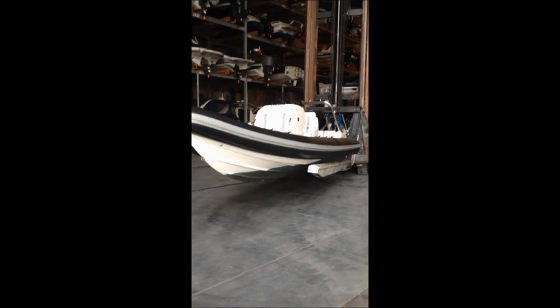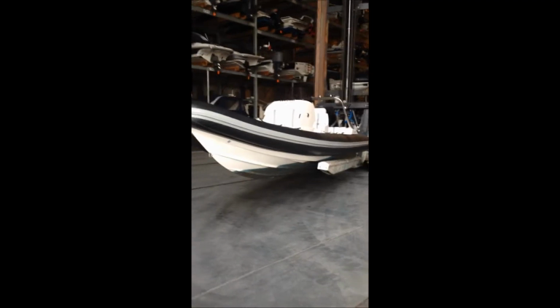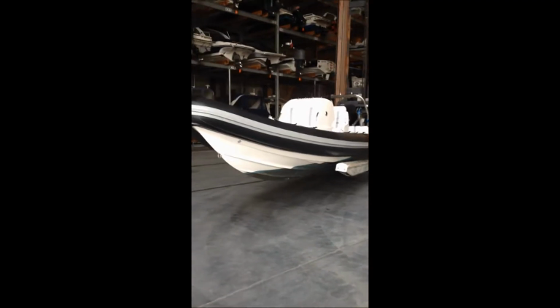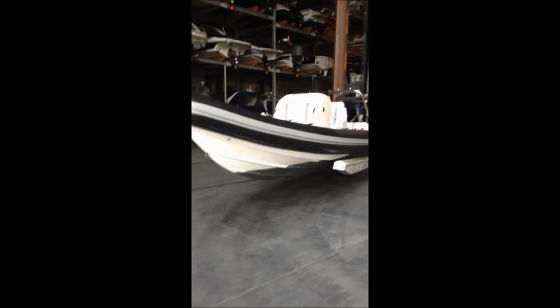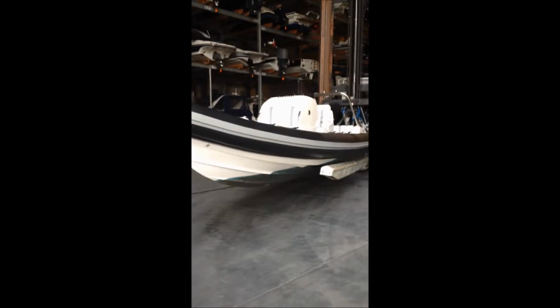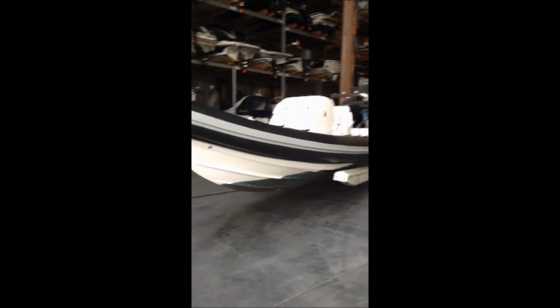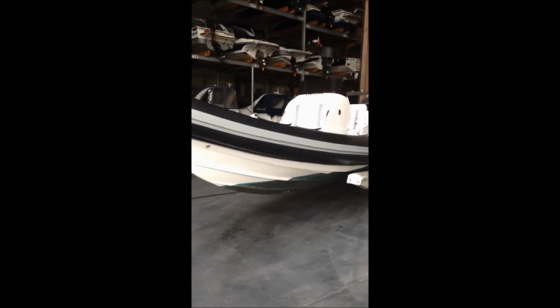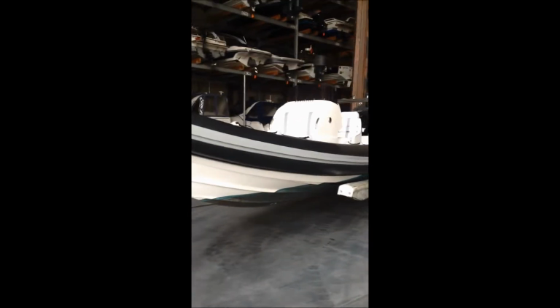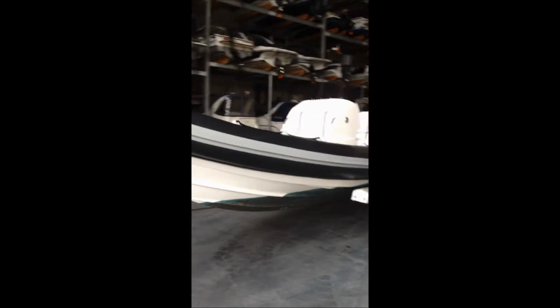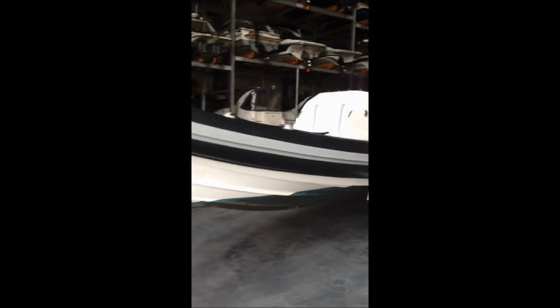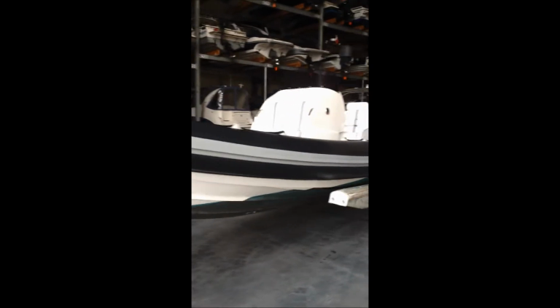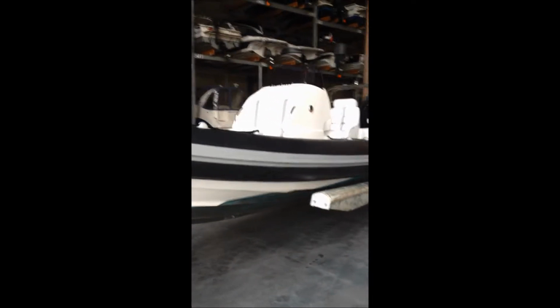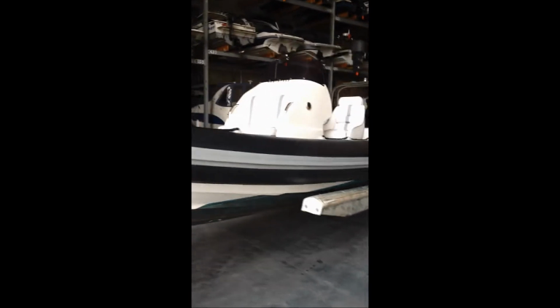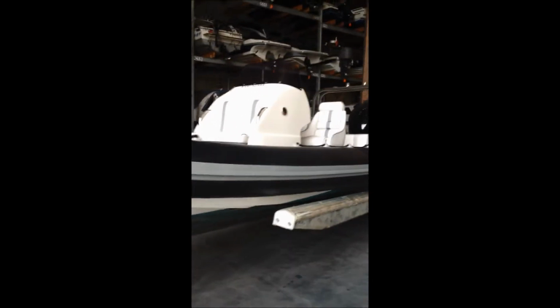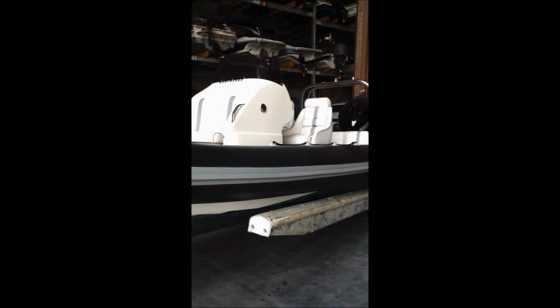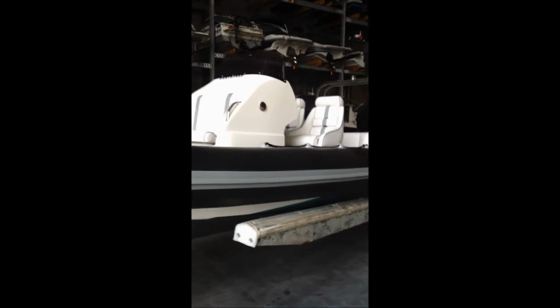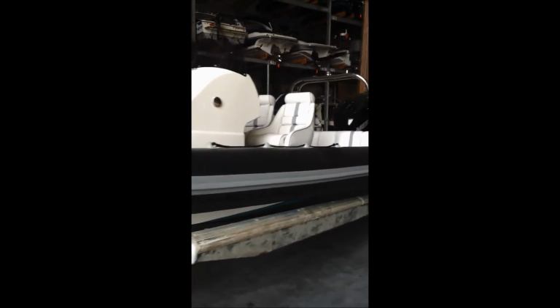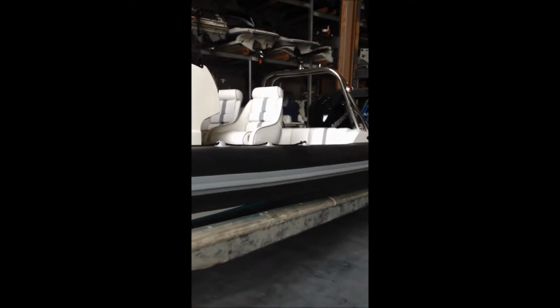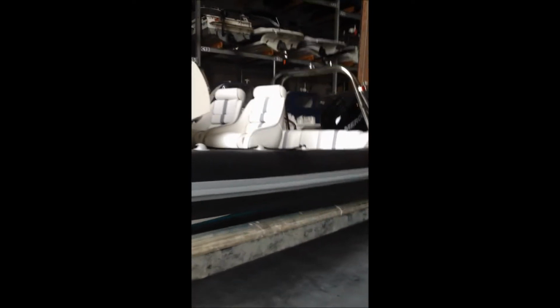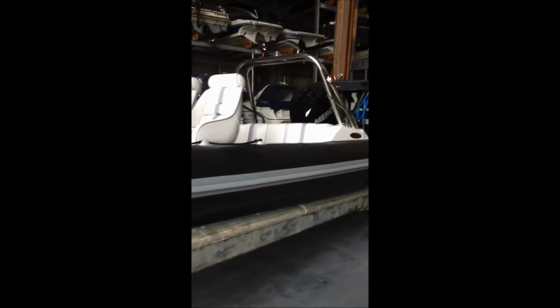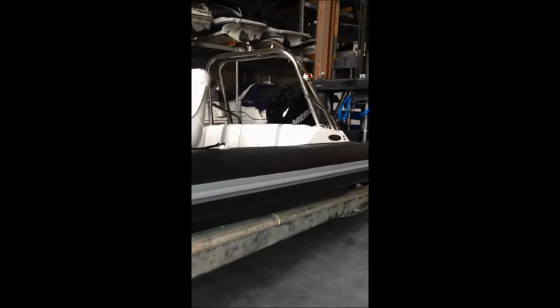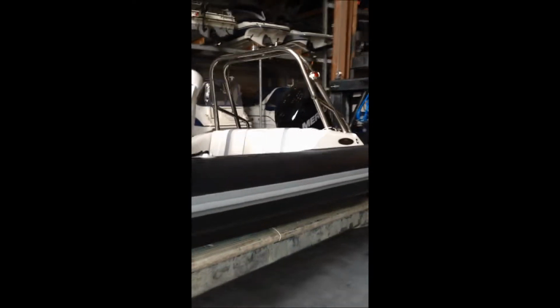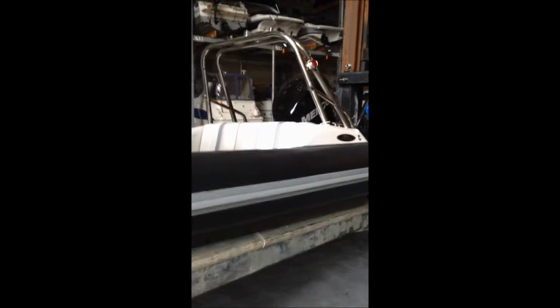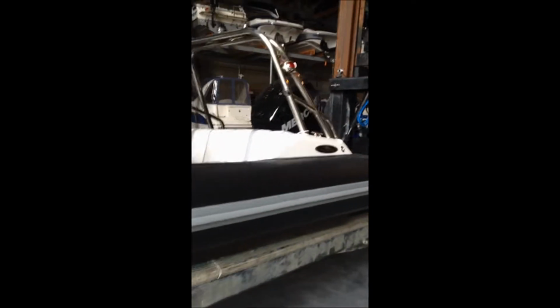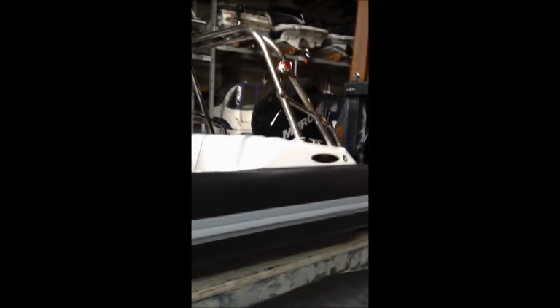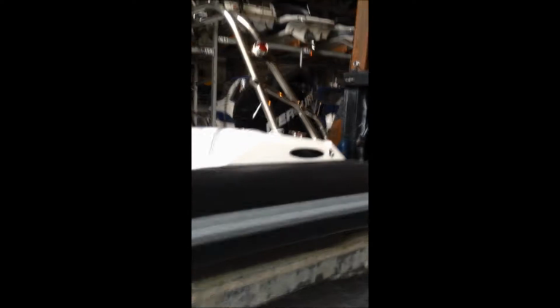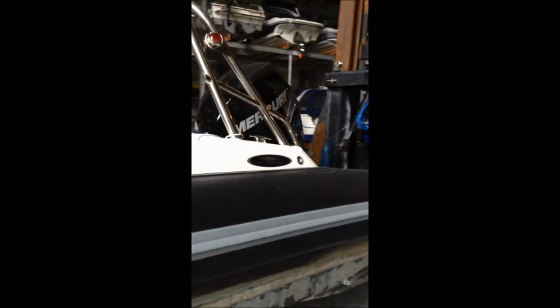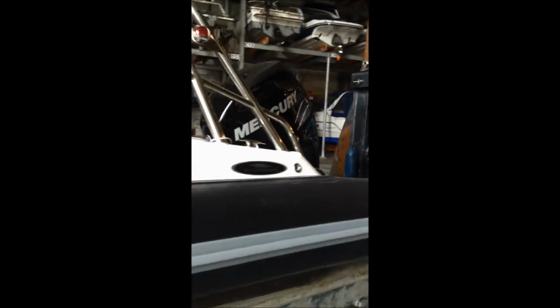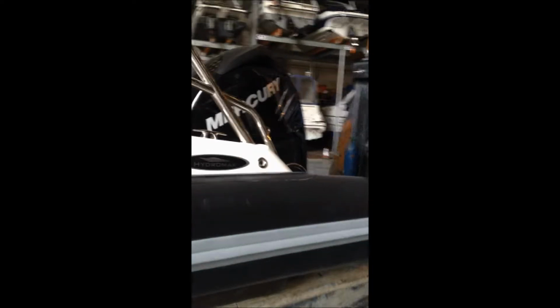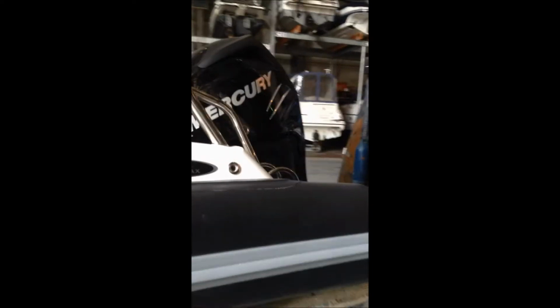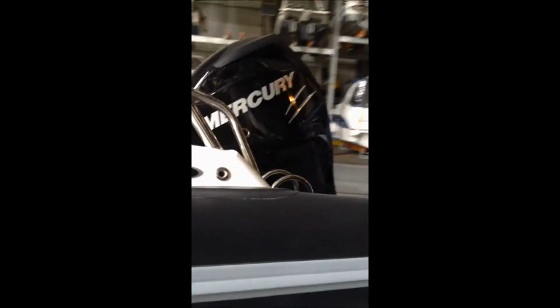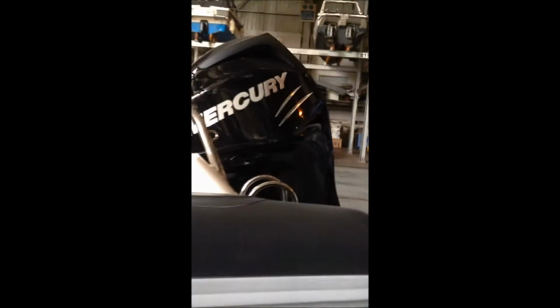New in at JBT Marine Portsmouth is this HydroMax 750 2013 RIB. She's been fitted with a Mercury 200hp outboard with under 20 hours on.